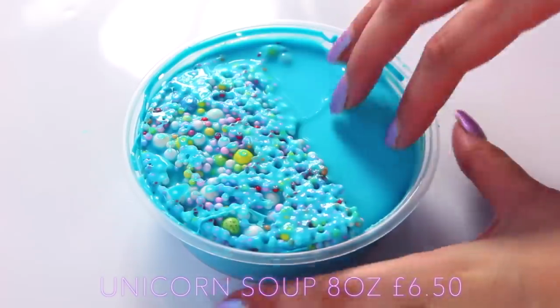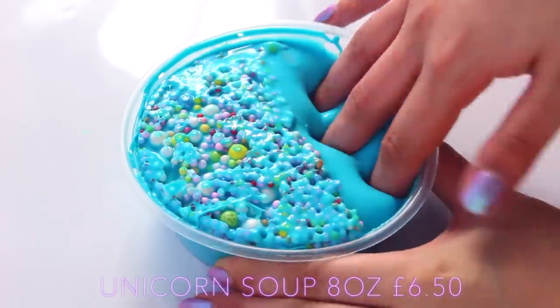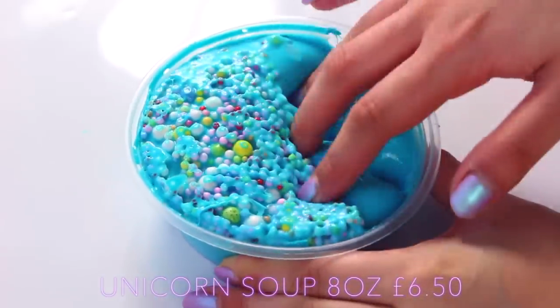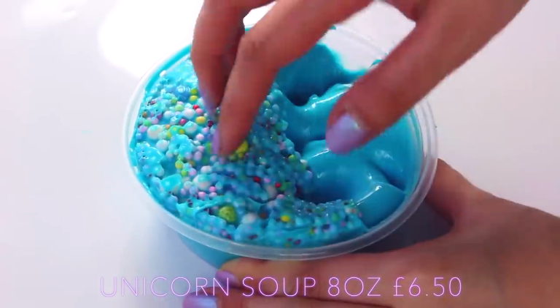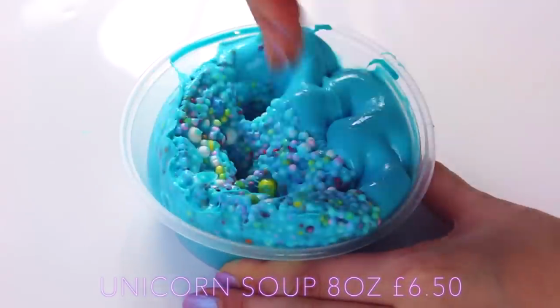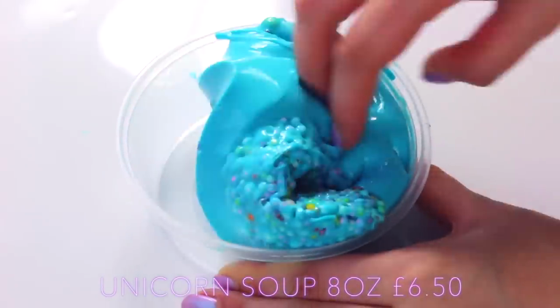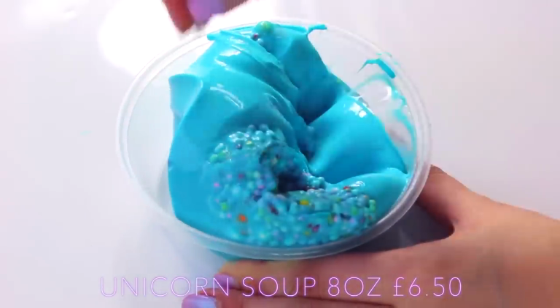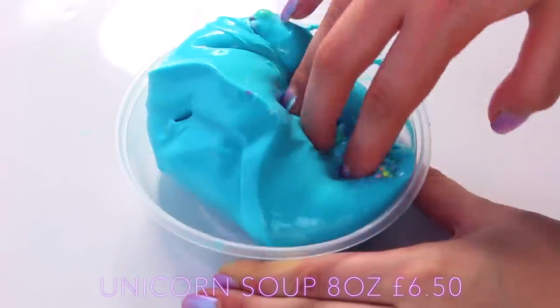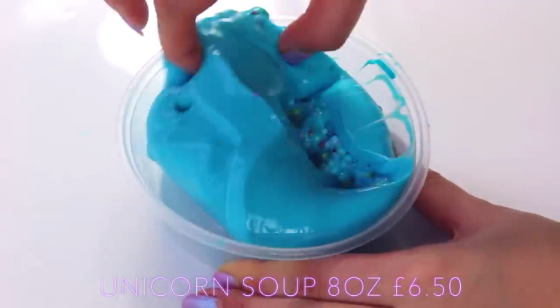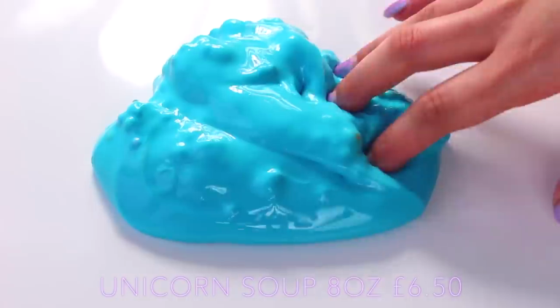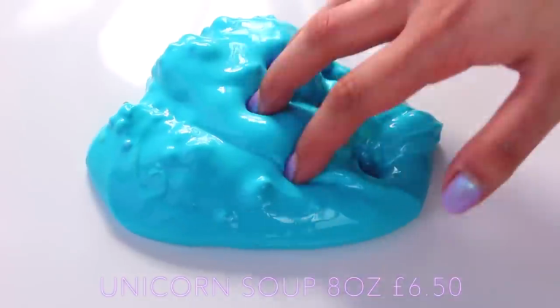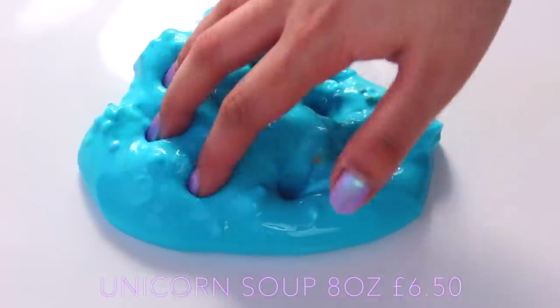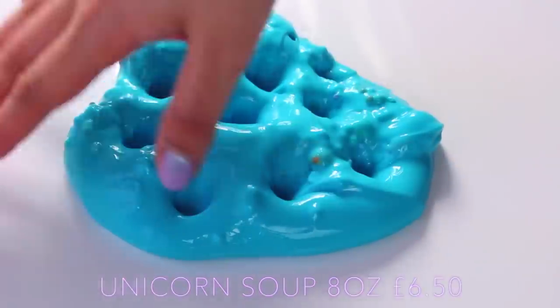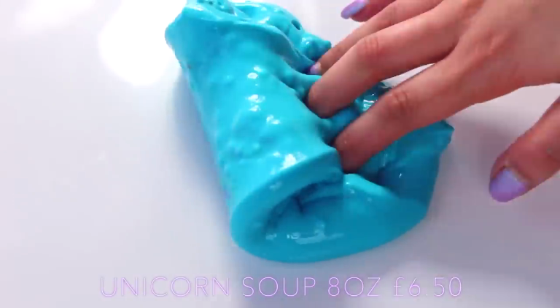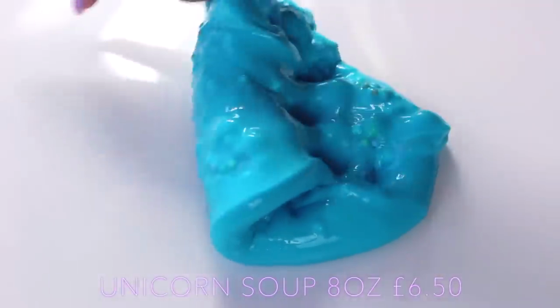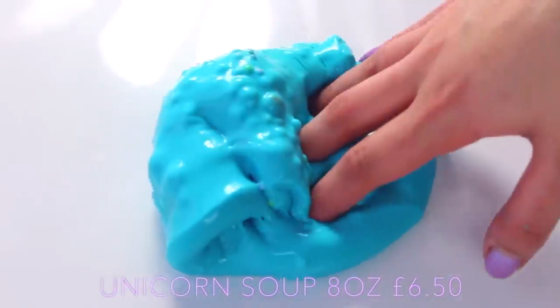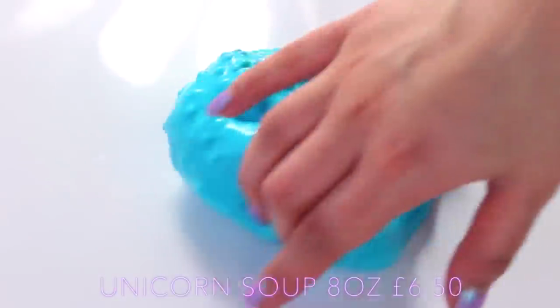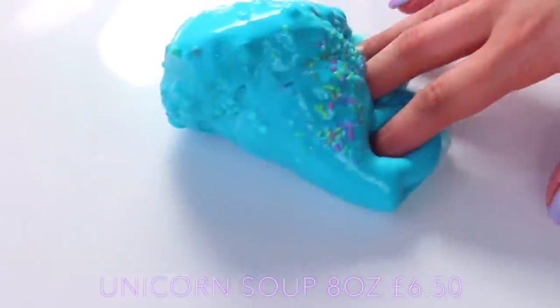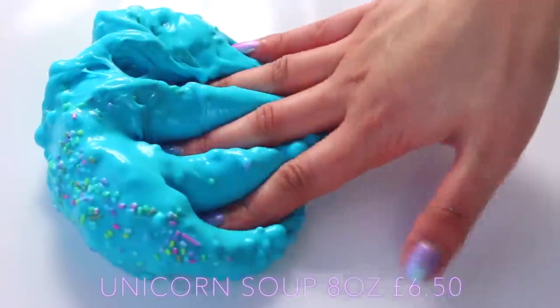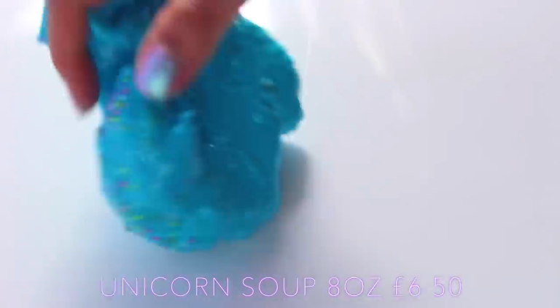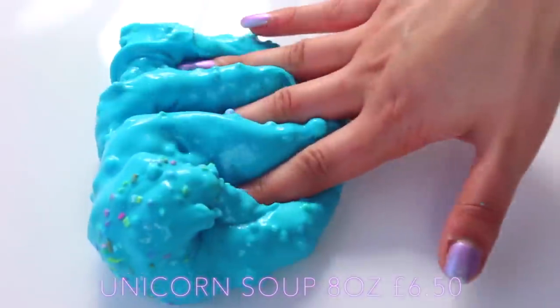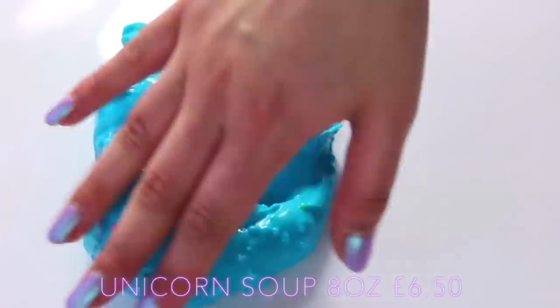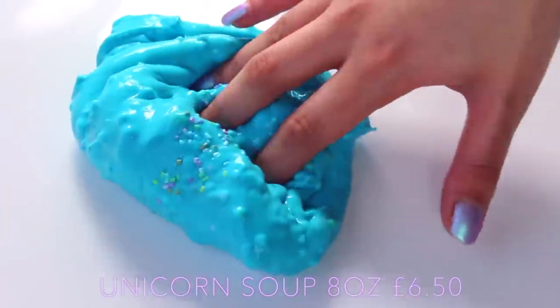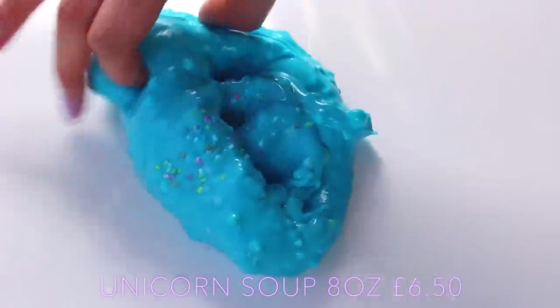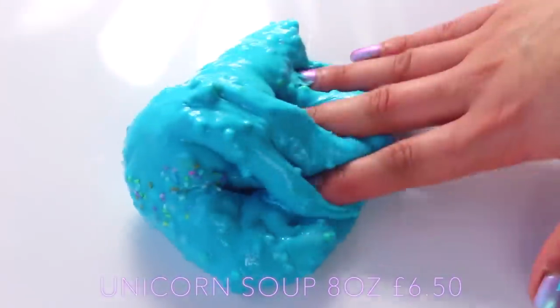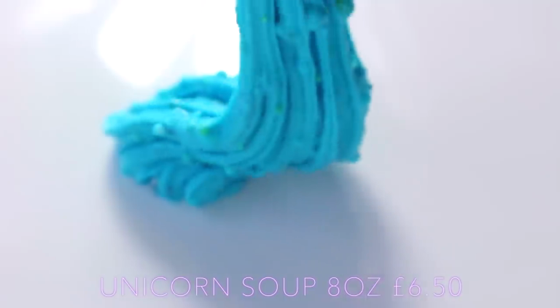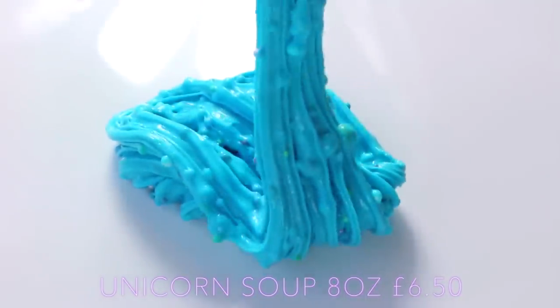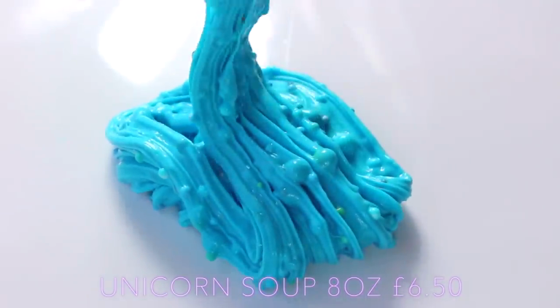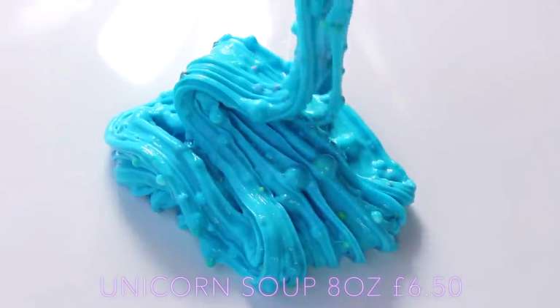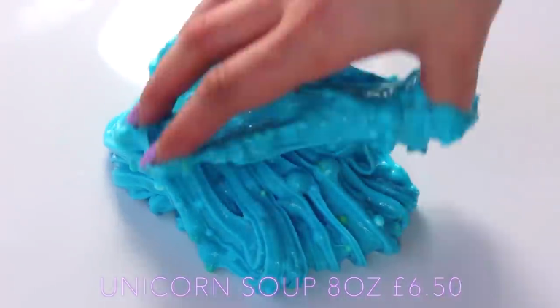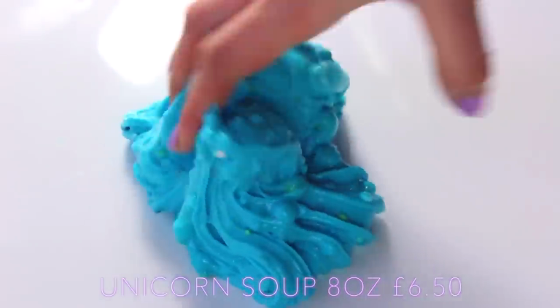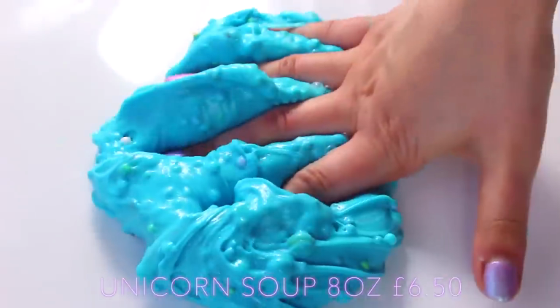Unicorn Soup is amazing — it's this teal colour and I don't ever know how to achieve it. I always try to make slimes like this at home and it always fails. But this is so glossy, so clicky — it reminds me a lot of Penny Sweets. It just has a different colour and it also has added floam beads in it, and it comes with such a nice little rainbow charm.